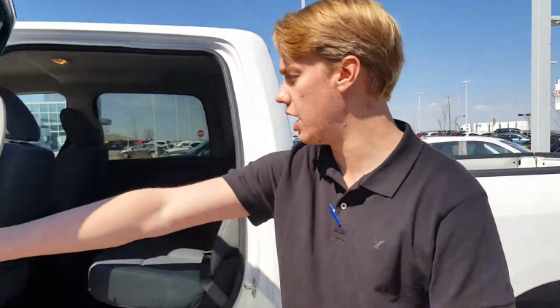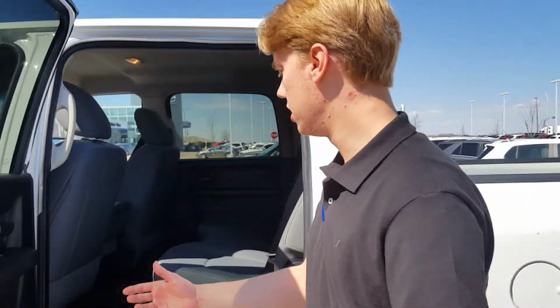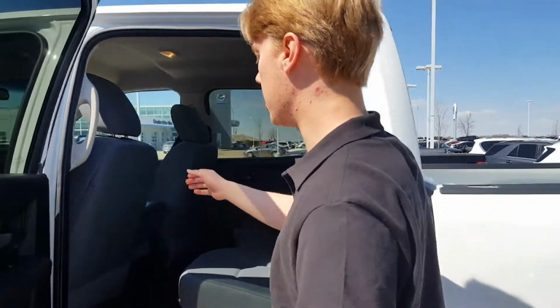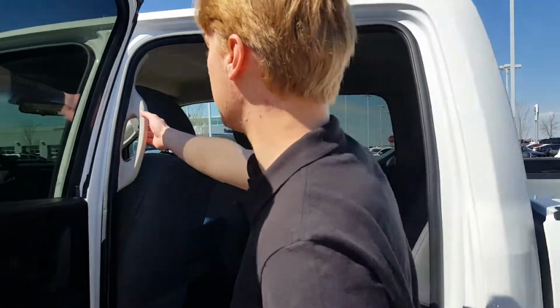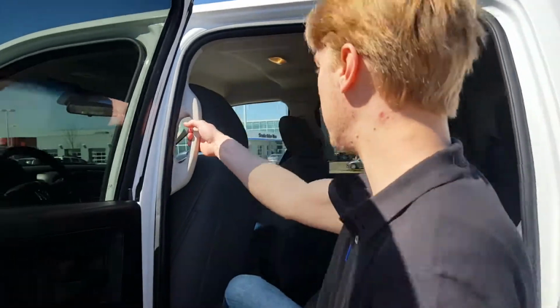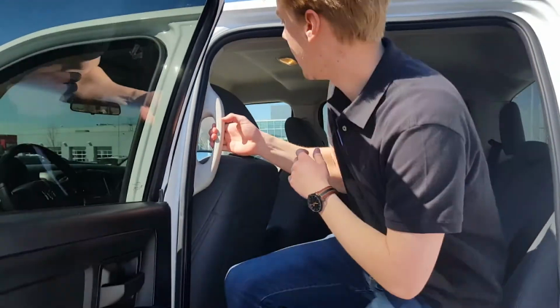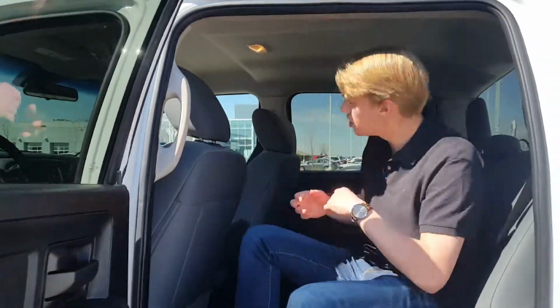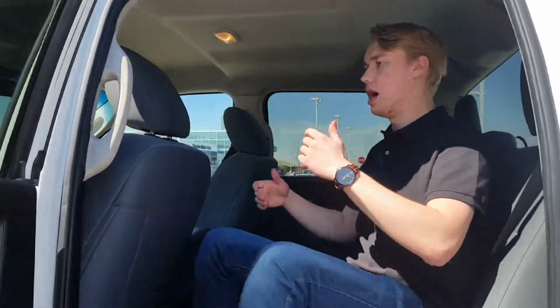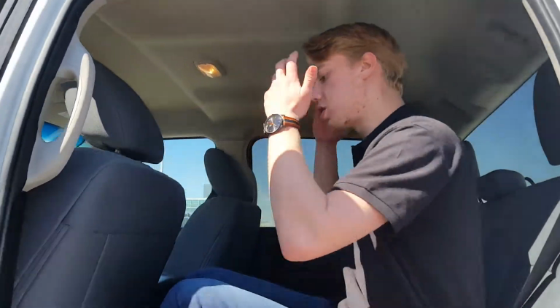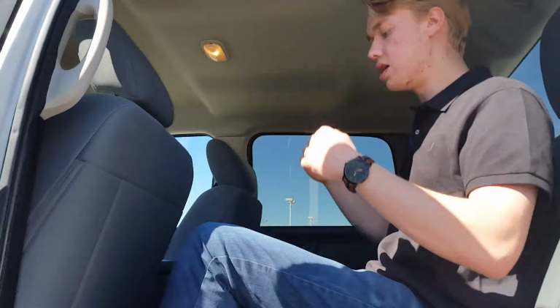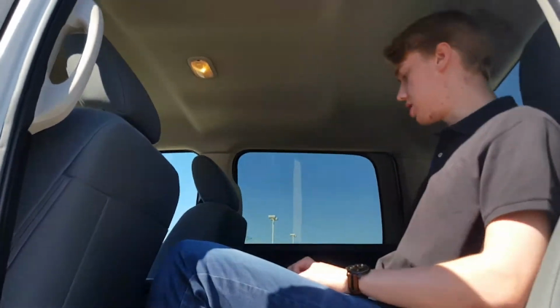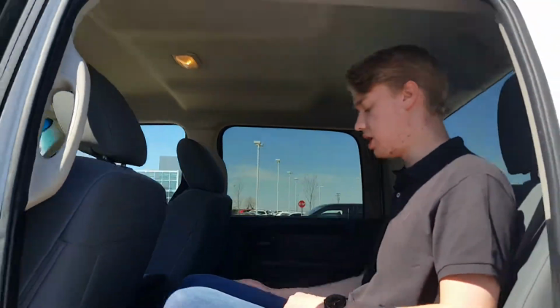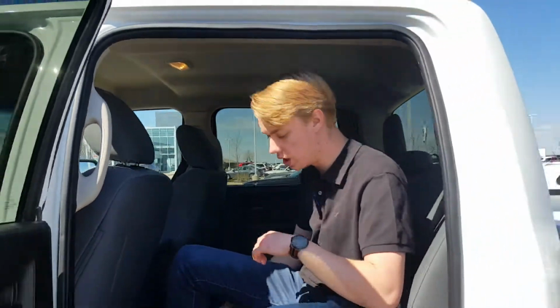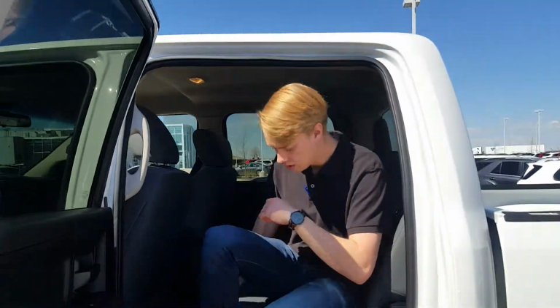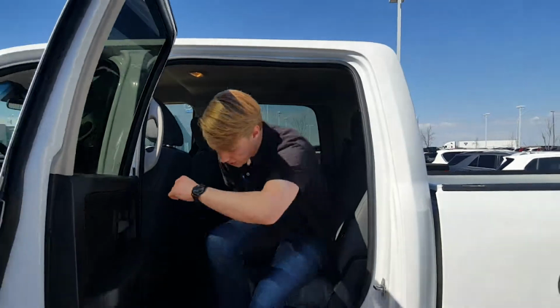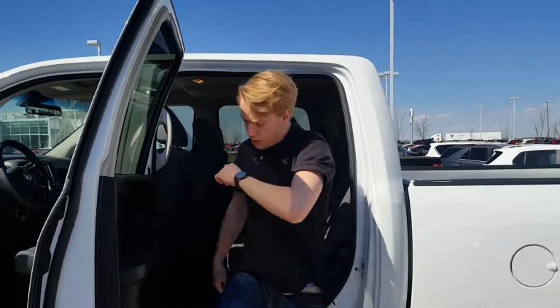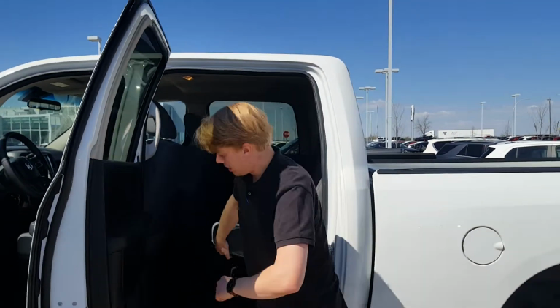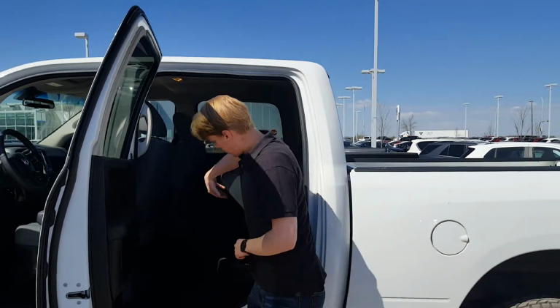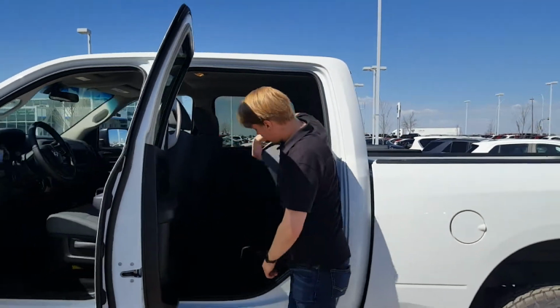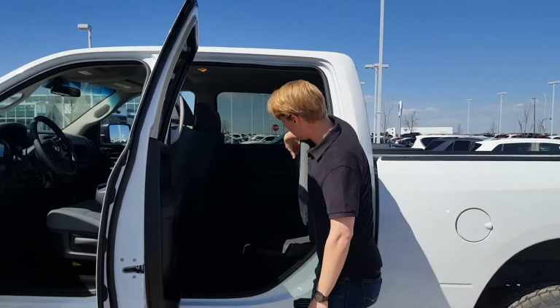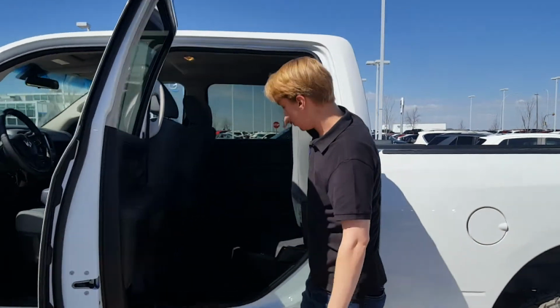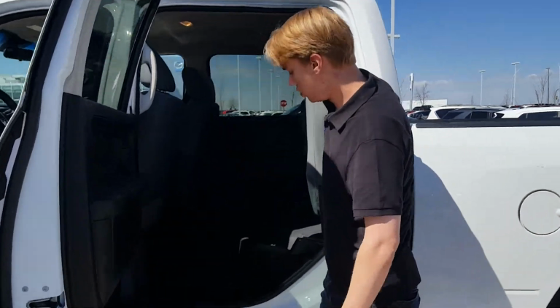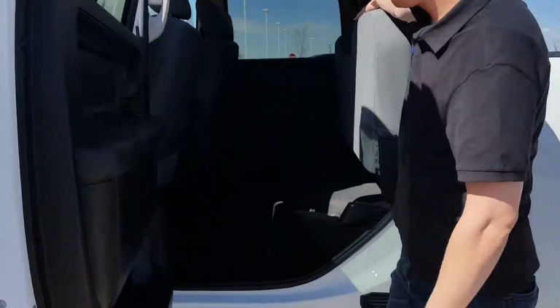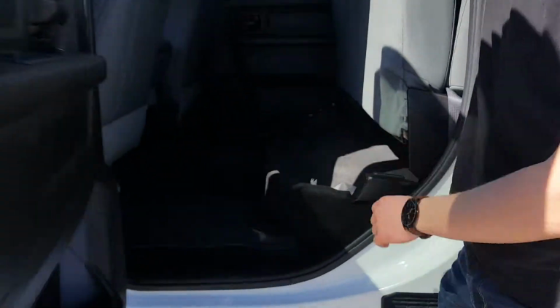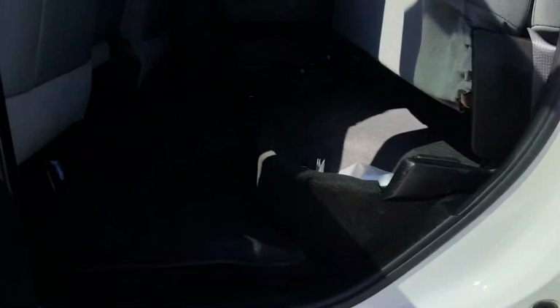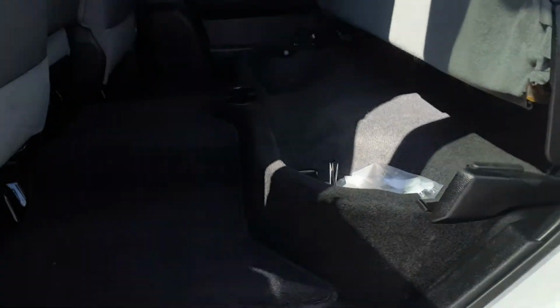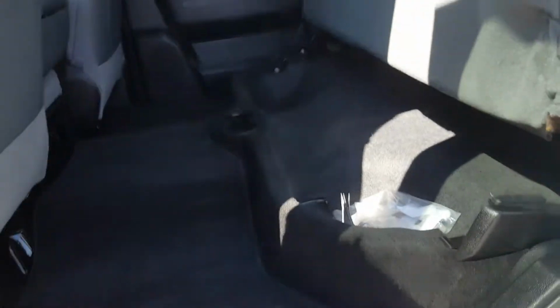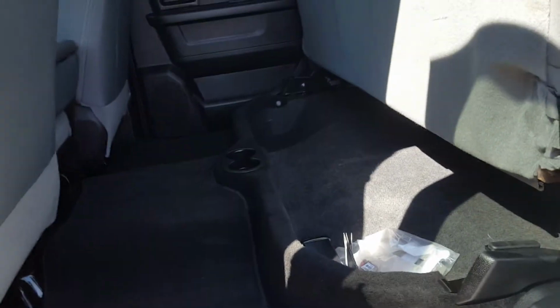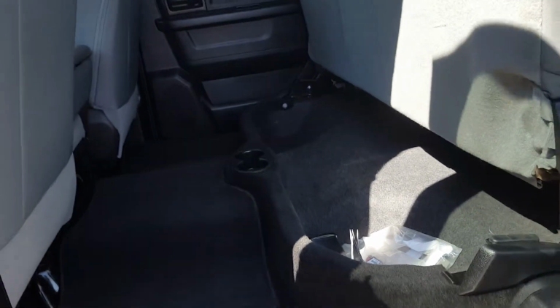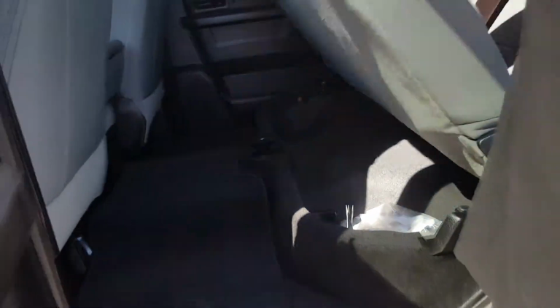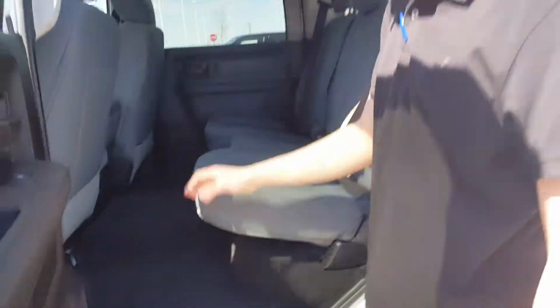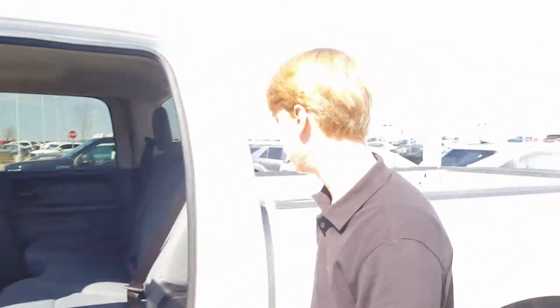You've got tons of cargo space in the back here. I'm 6'1" and there's tons of space in here as well. Under the seat you're going to get some more cargo space, which is nice. So if you need to store anything like a hitch, you've got space for that as well.